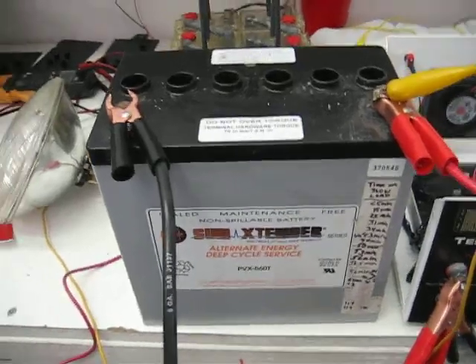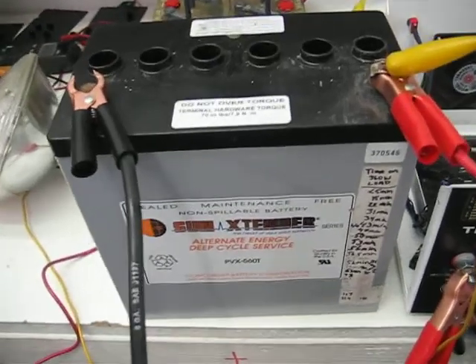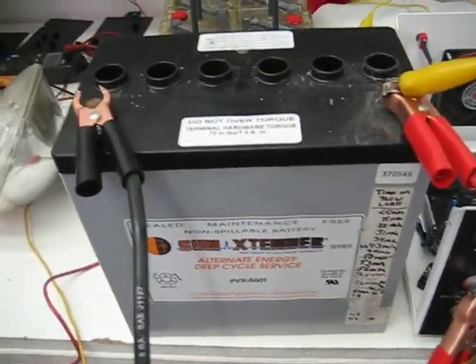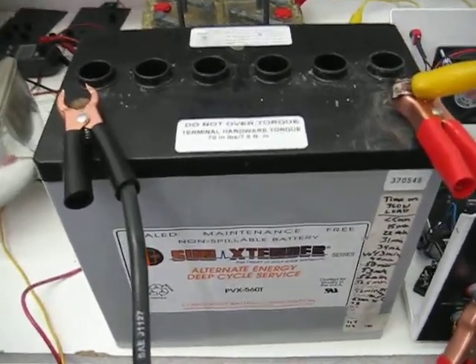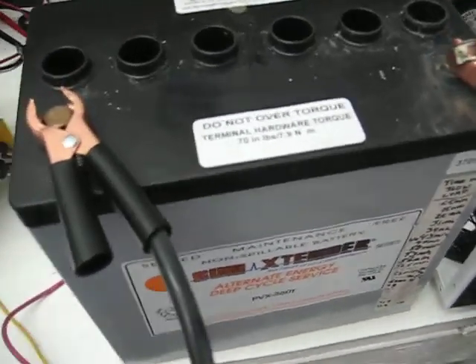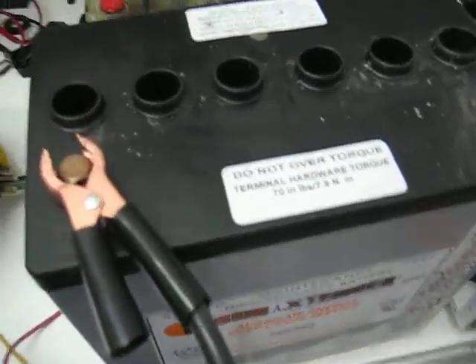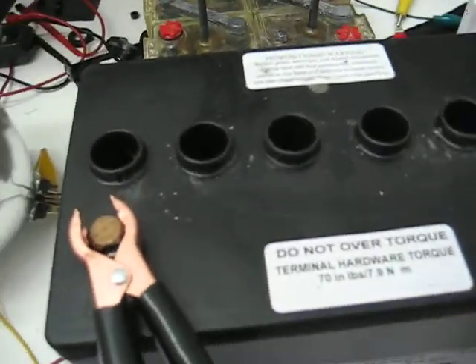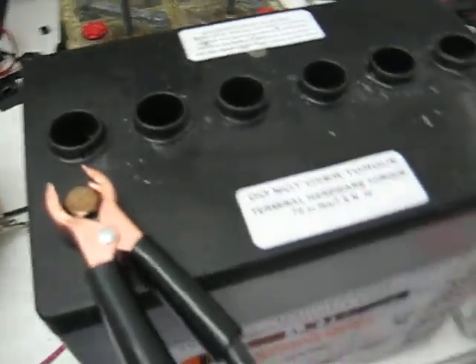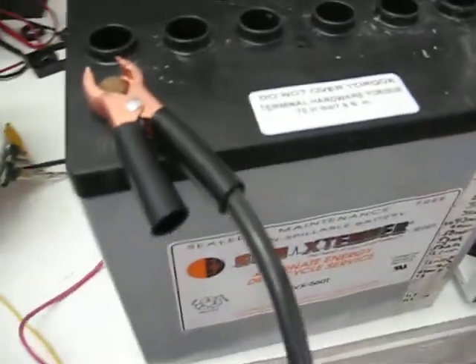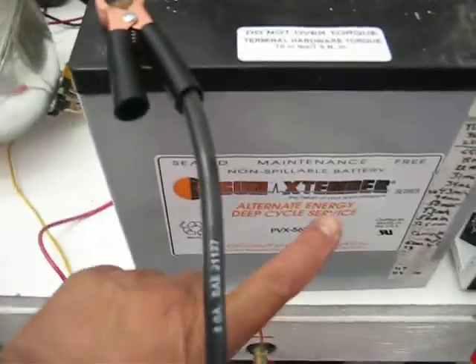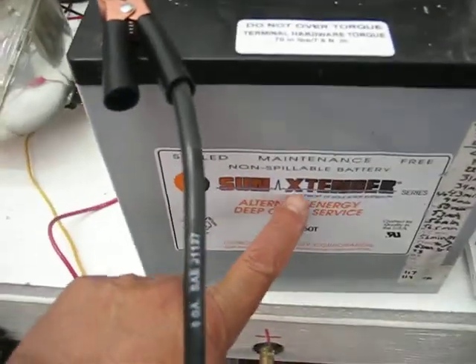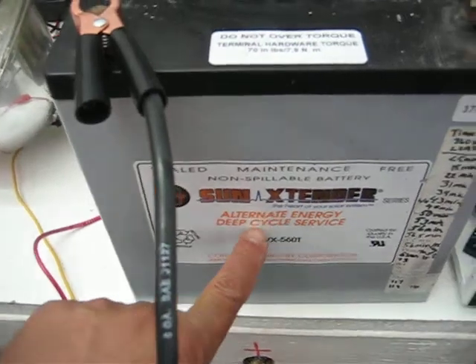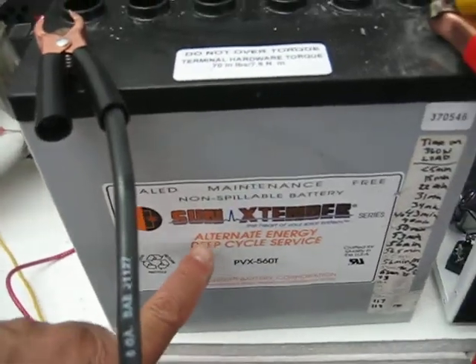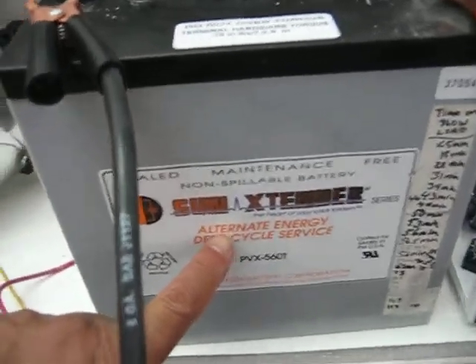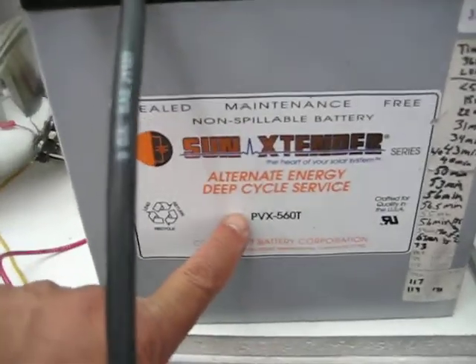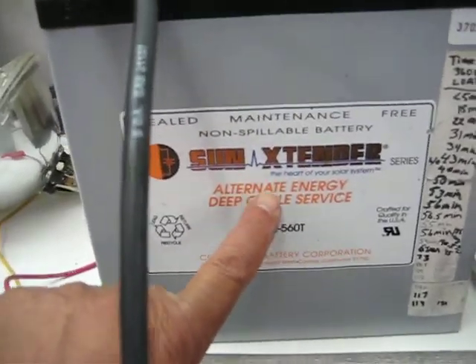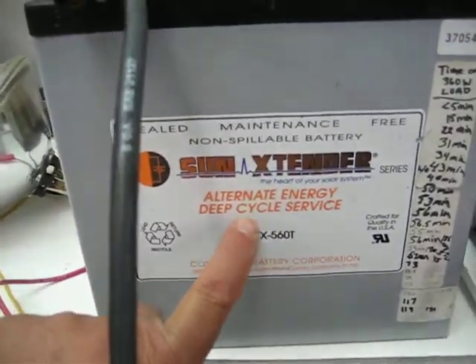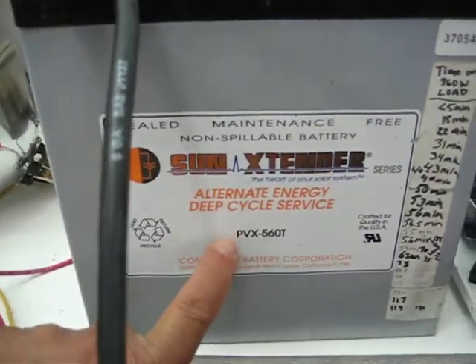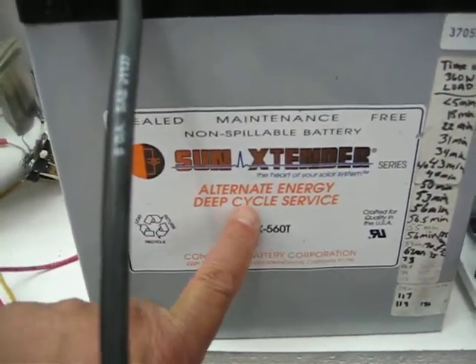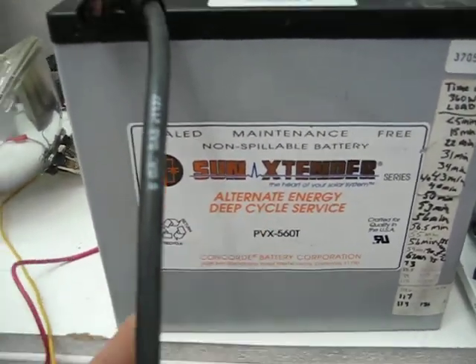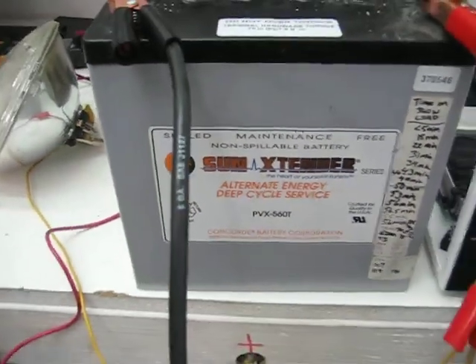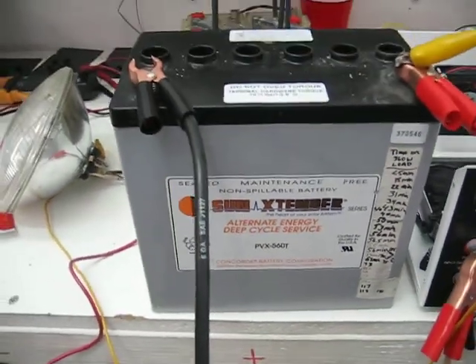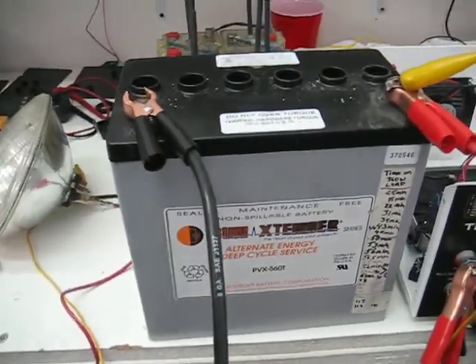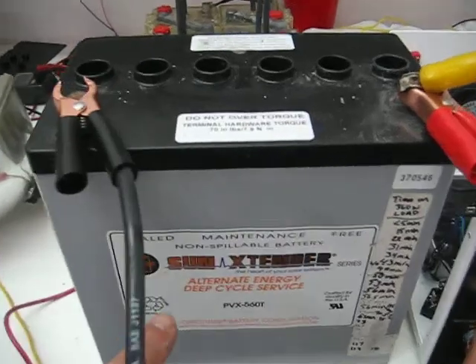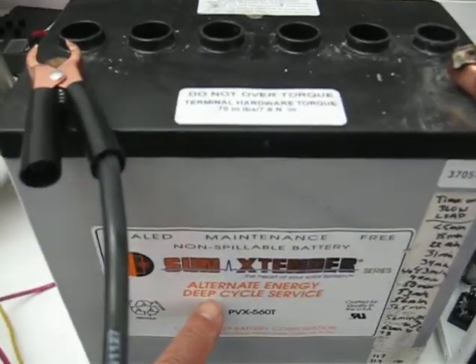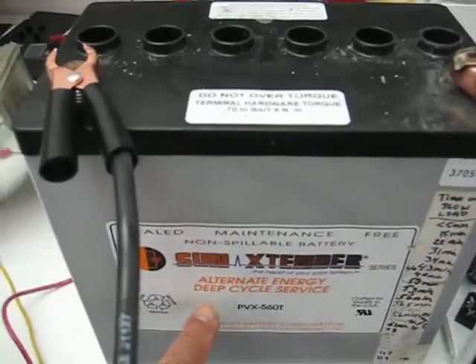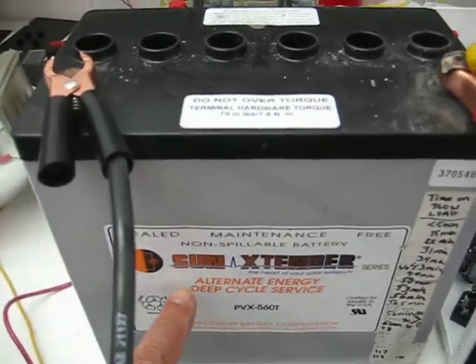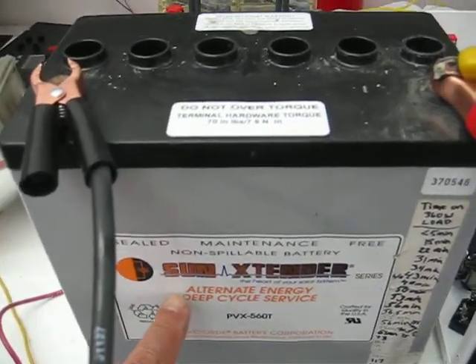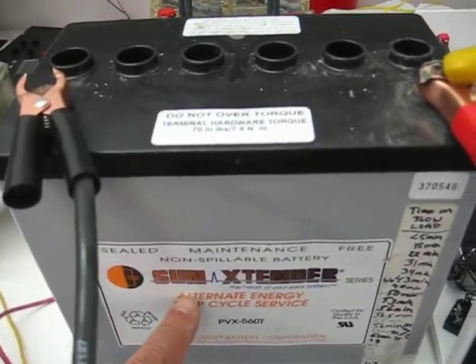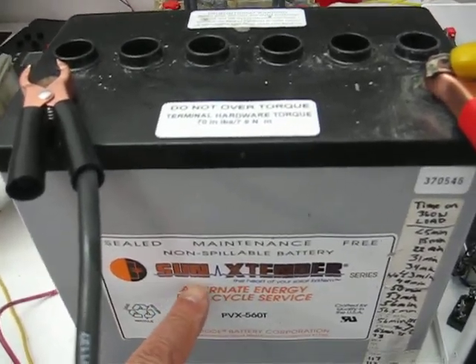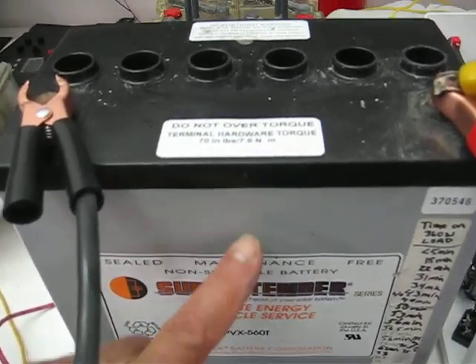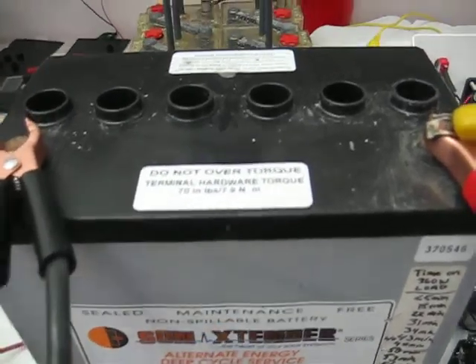I'm making this YouTube video to show you something here. This is an AGM battery that was totally sulfated, and what we did was we put it on a supply and flooded the cells.